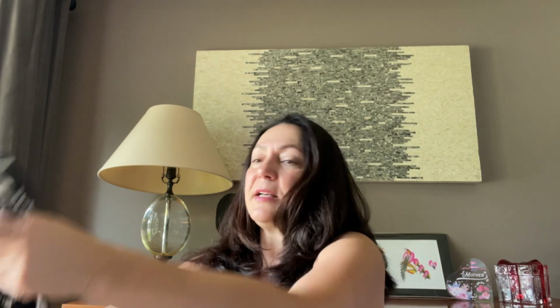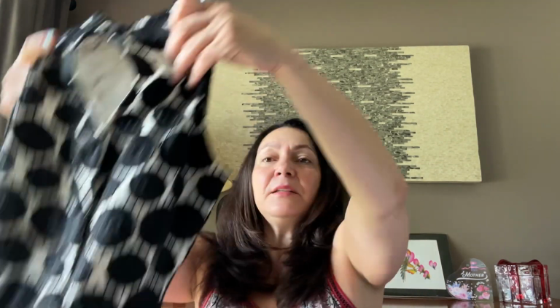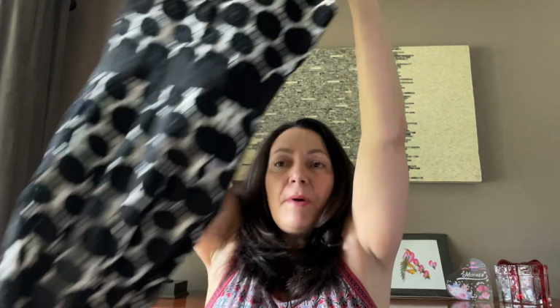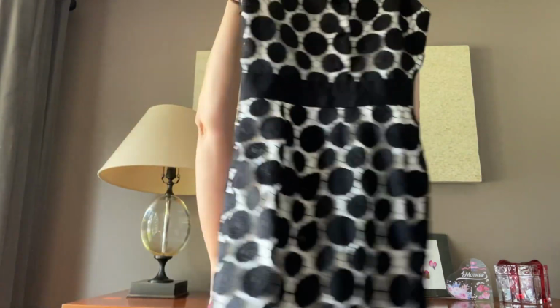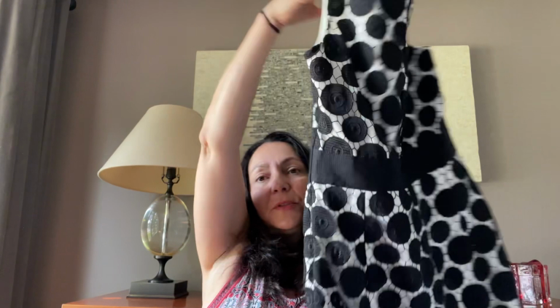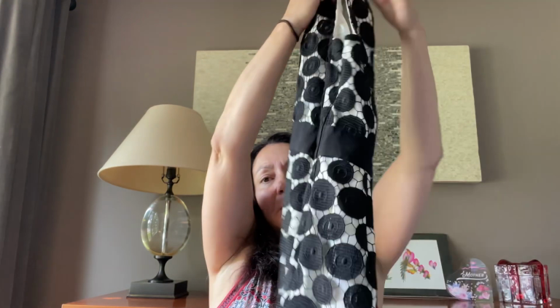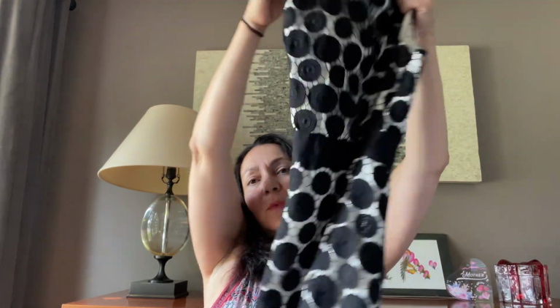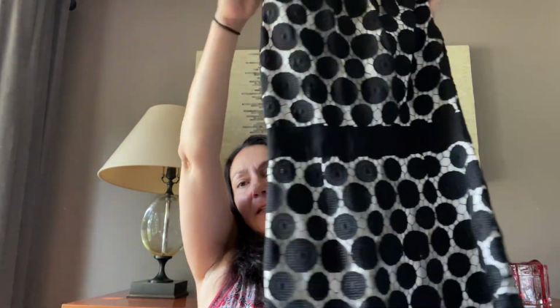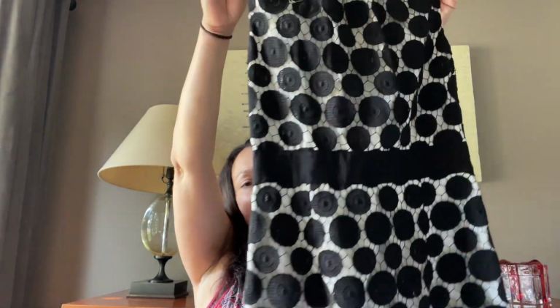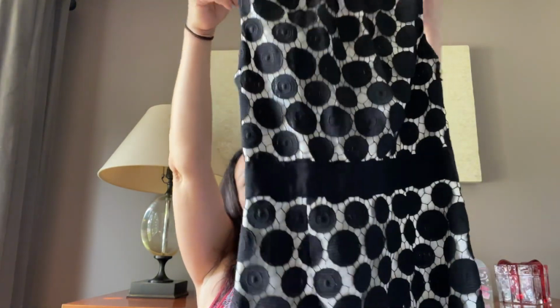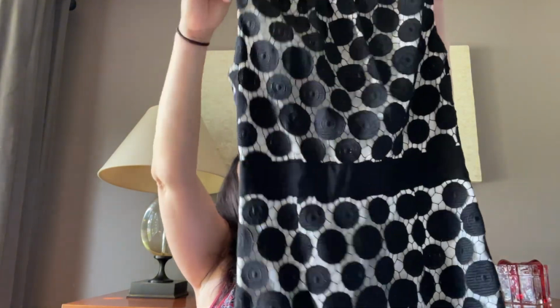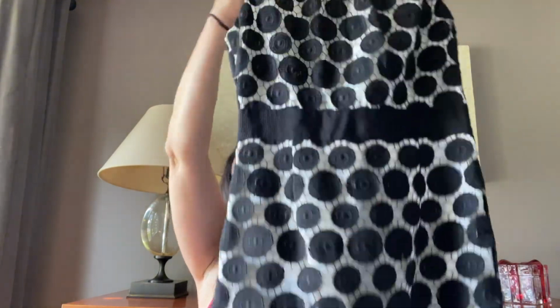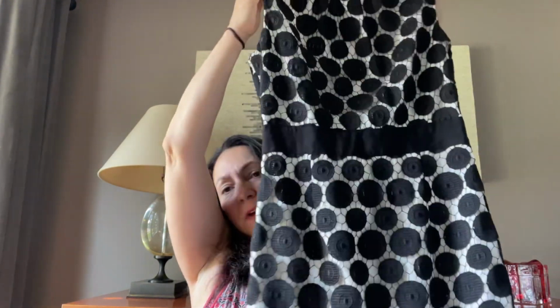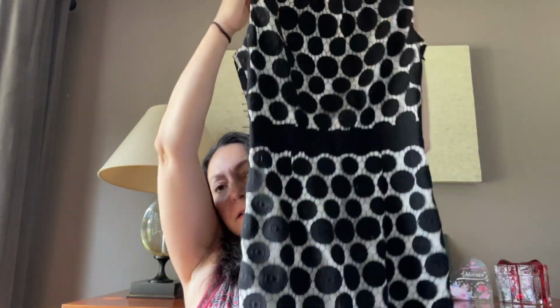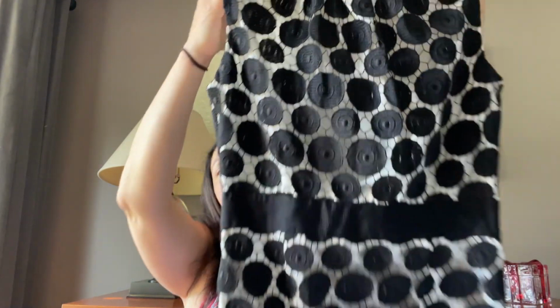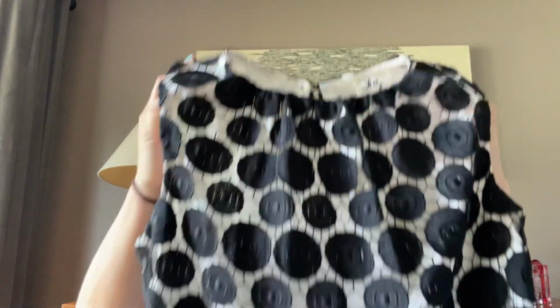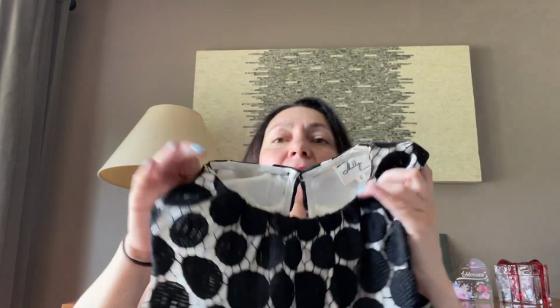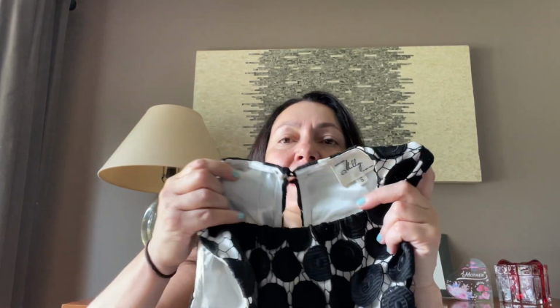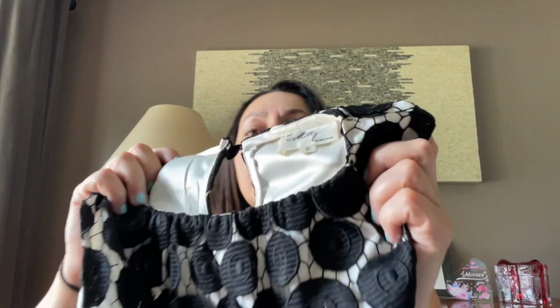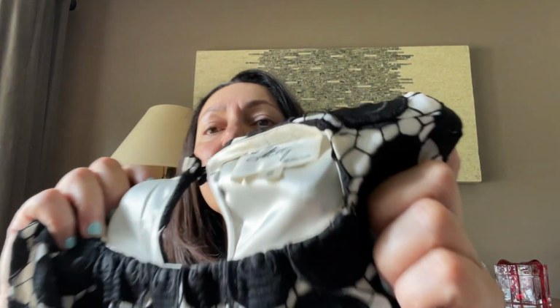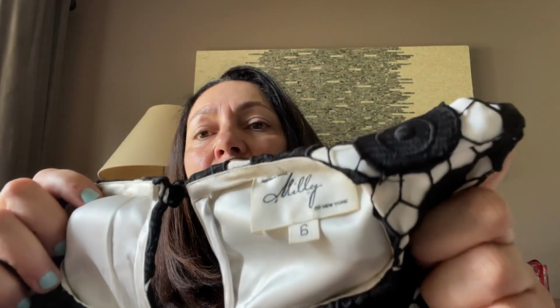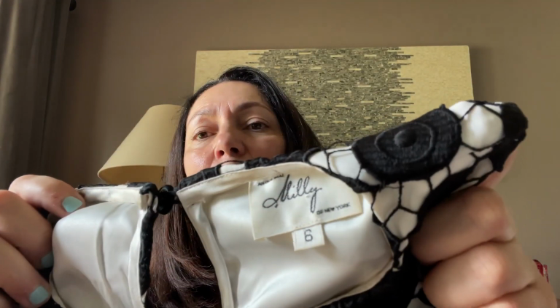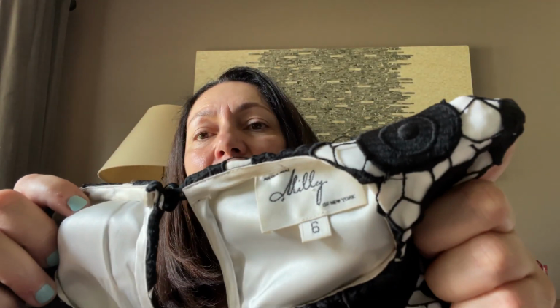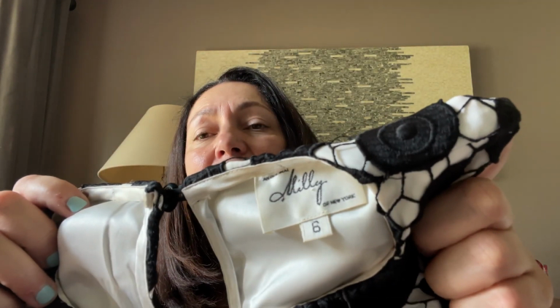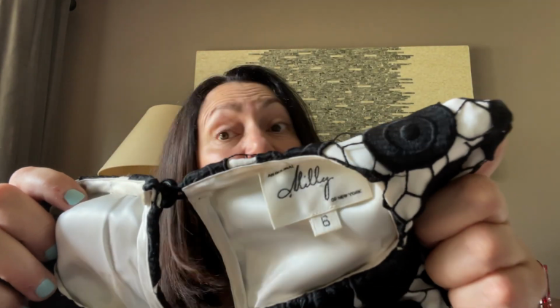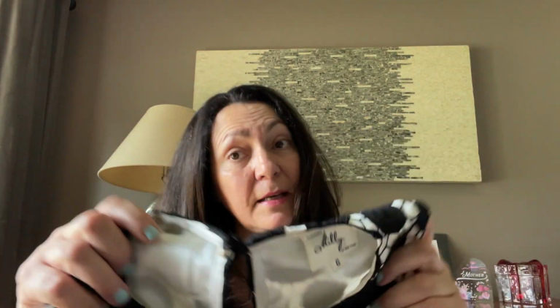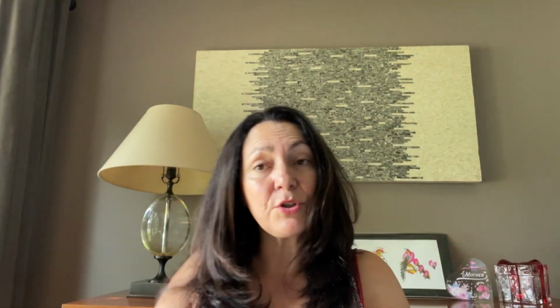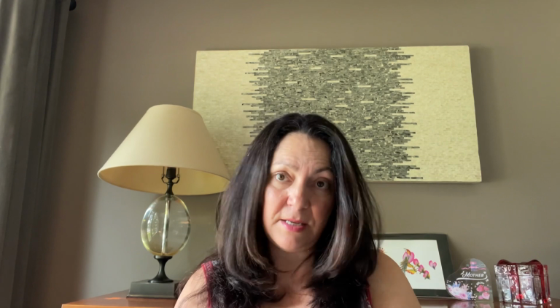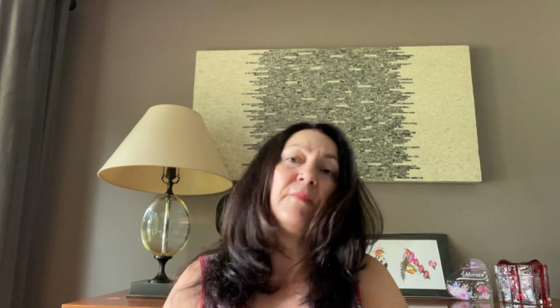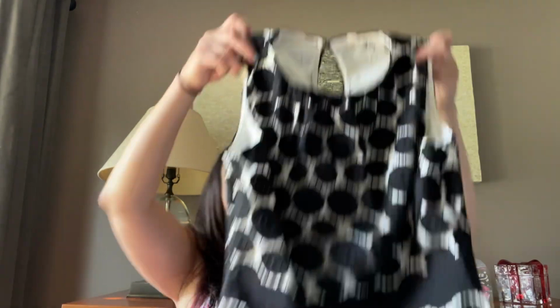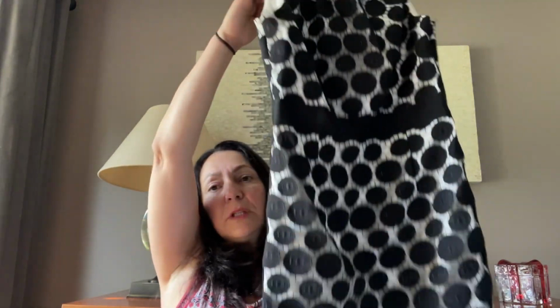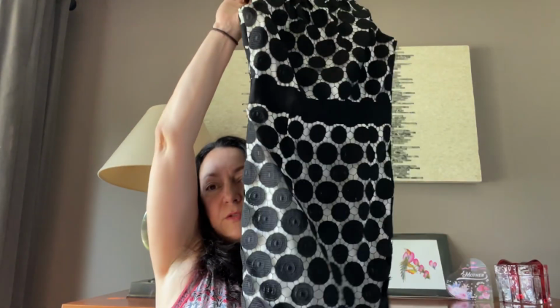The next item in the box is a pretty black and white lacy dress. The designer is Milly and the size is six, which is nice. I do like this dress.